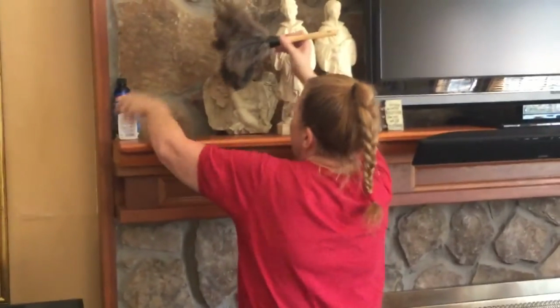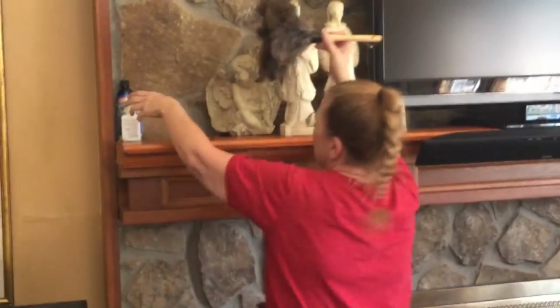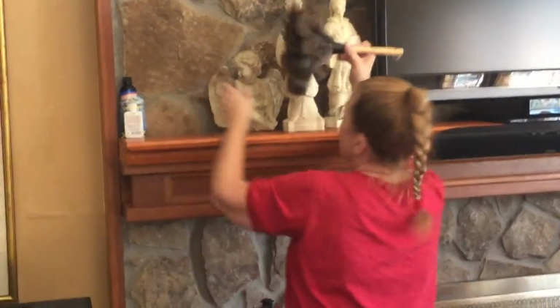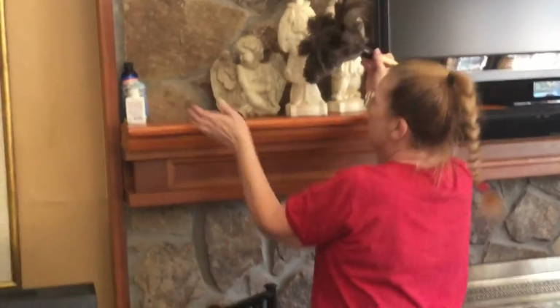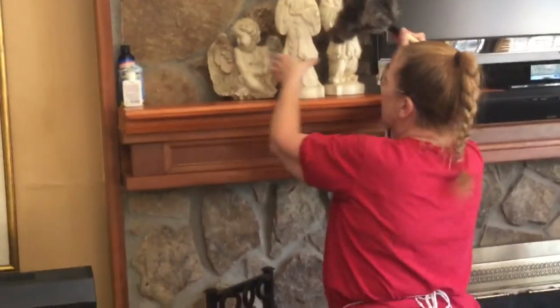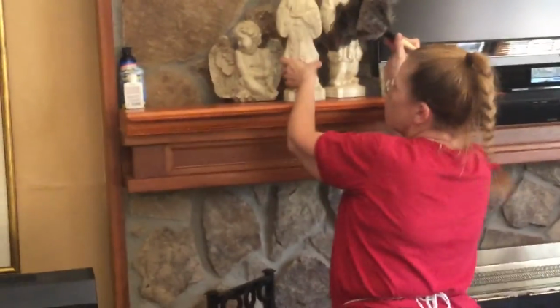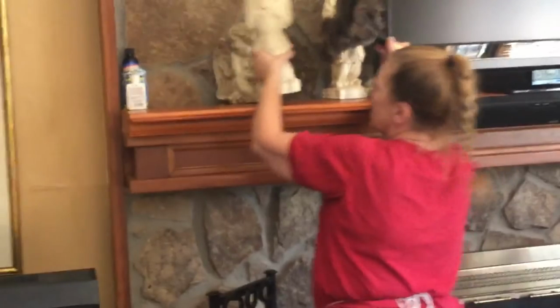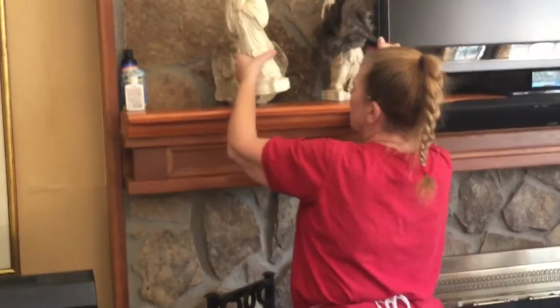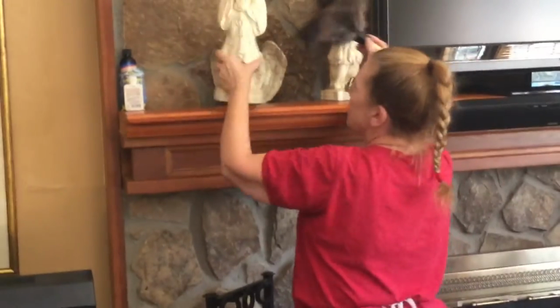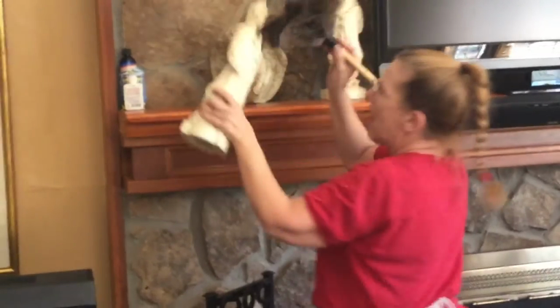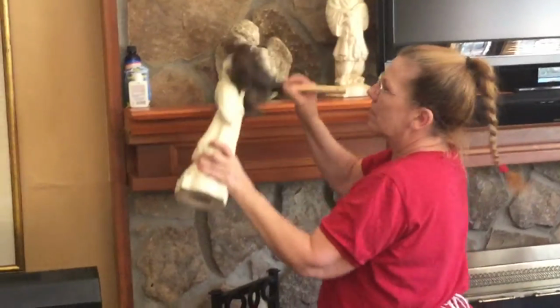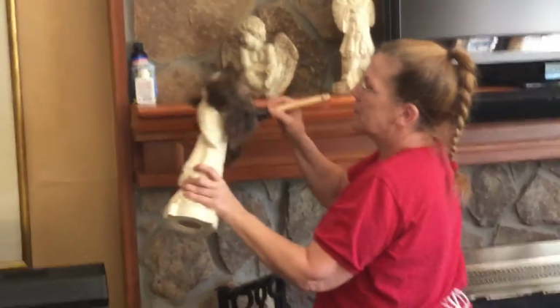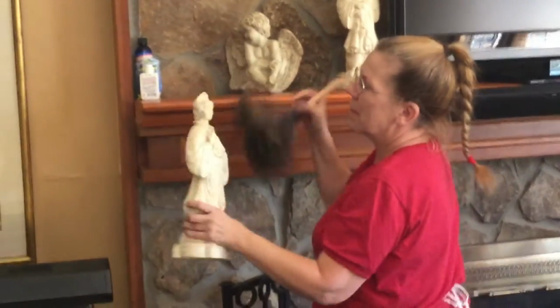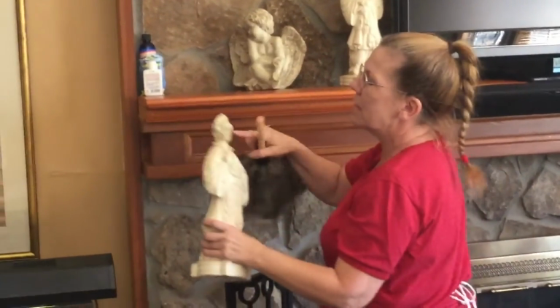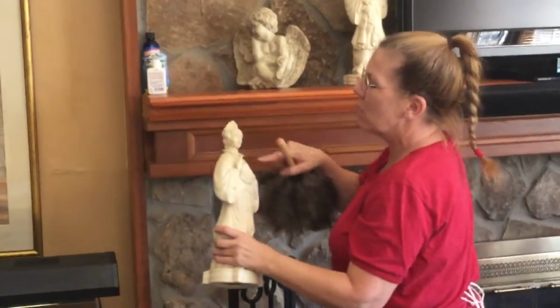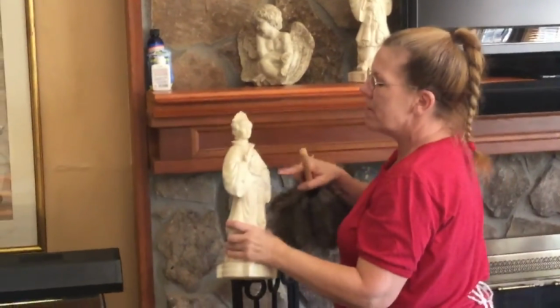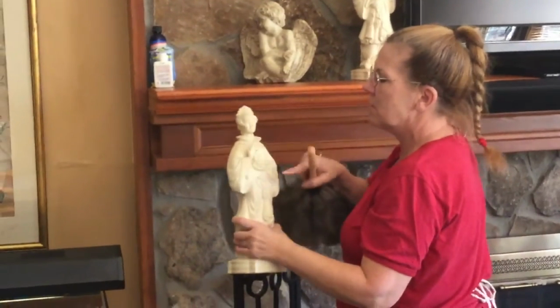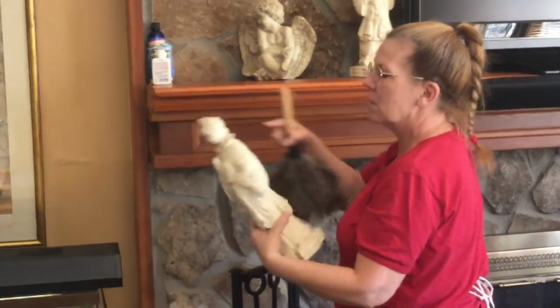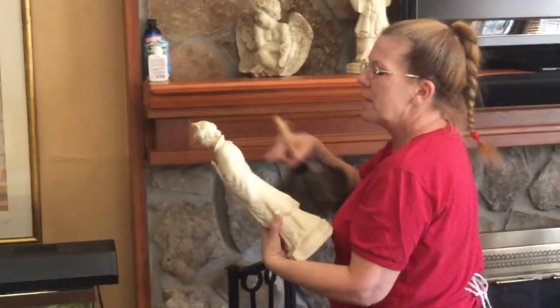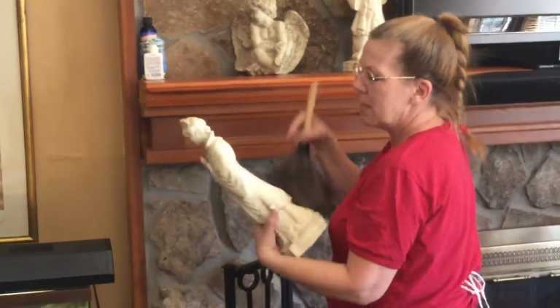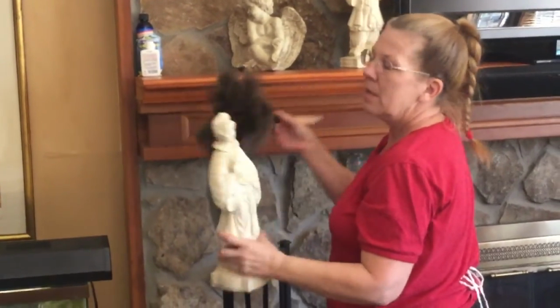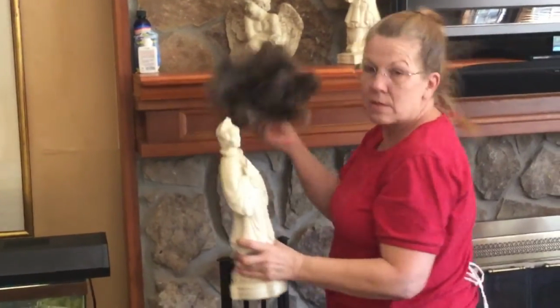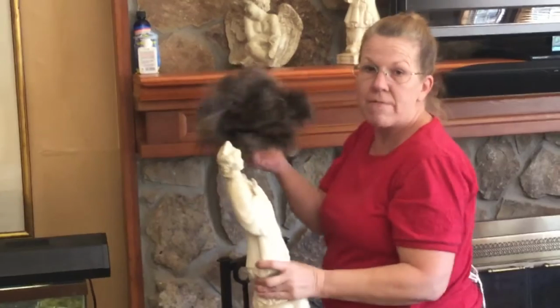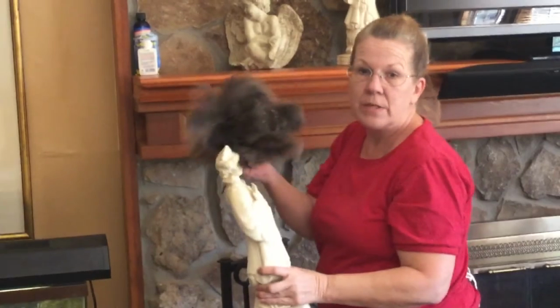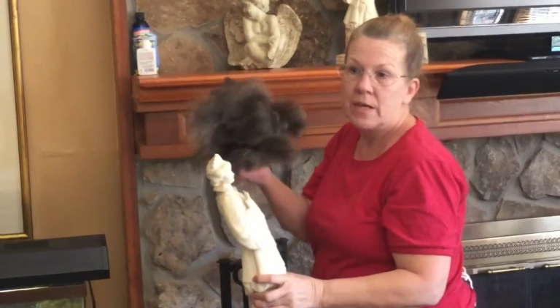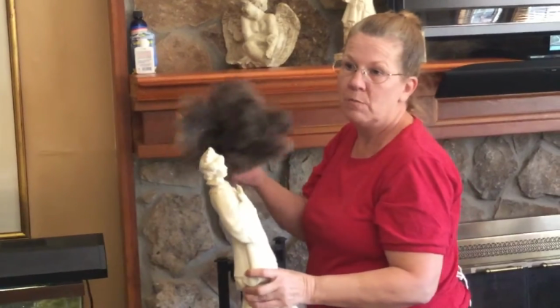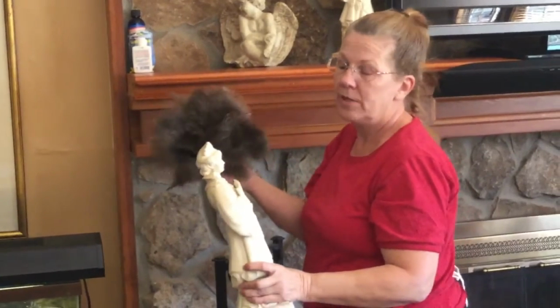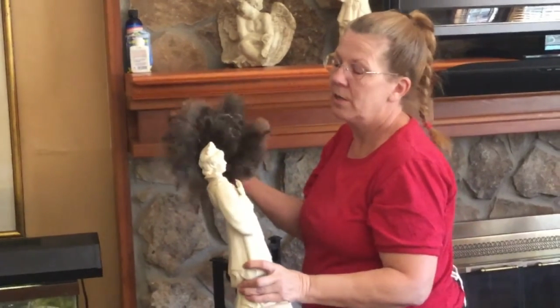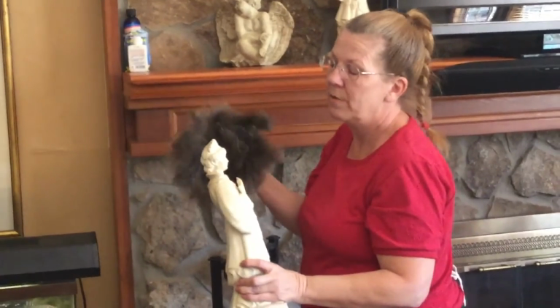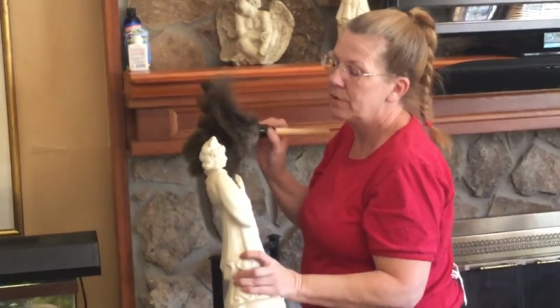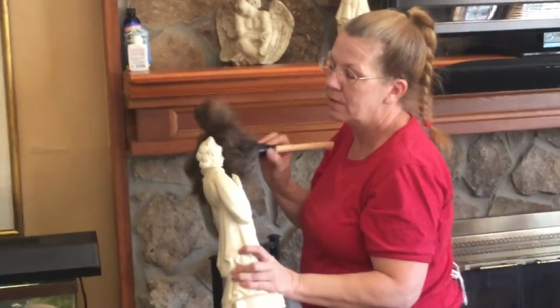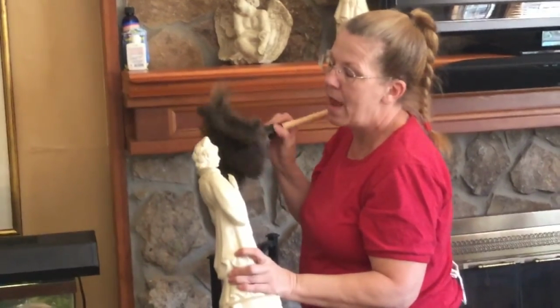We're just picking the dust up, and we're going to put this back. I can dust this — now this has little carvings and nooks and crannies in it. This is where your feather duster is actually more efficient than your Swiffers and things like that.